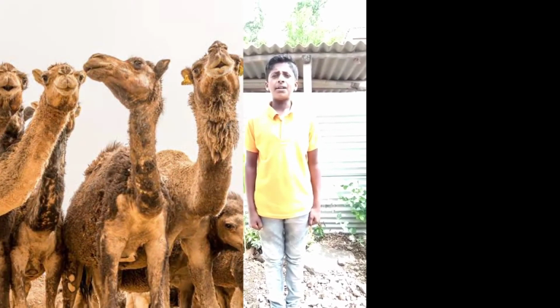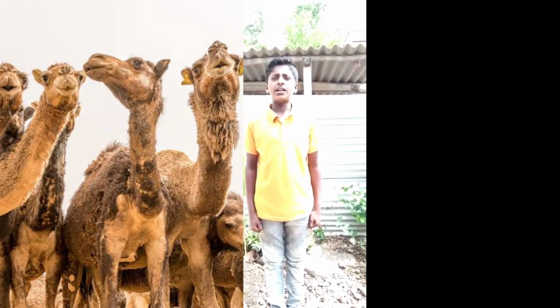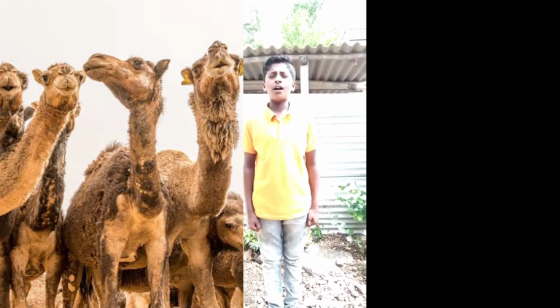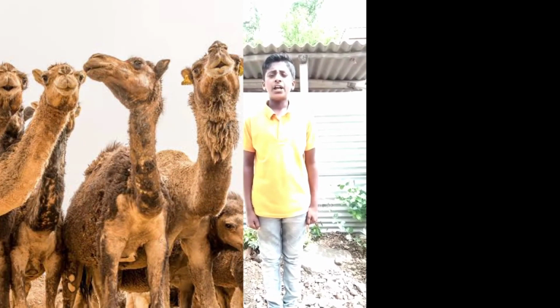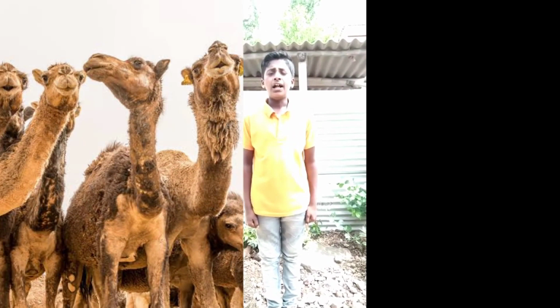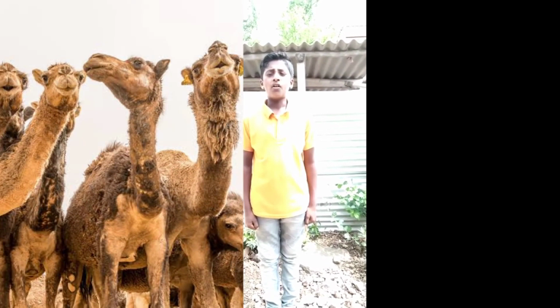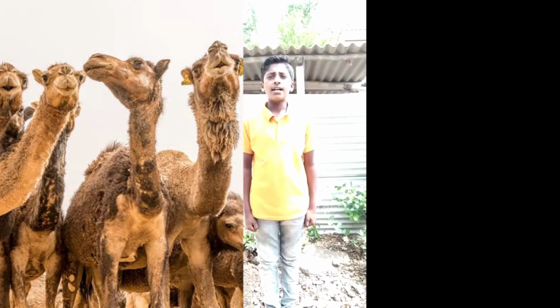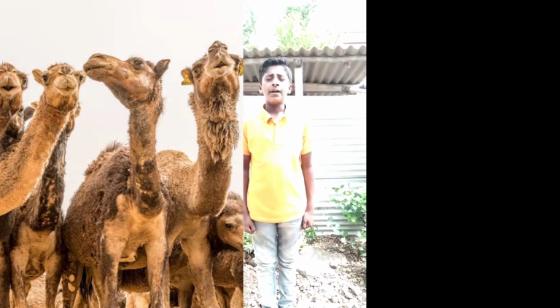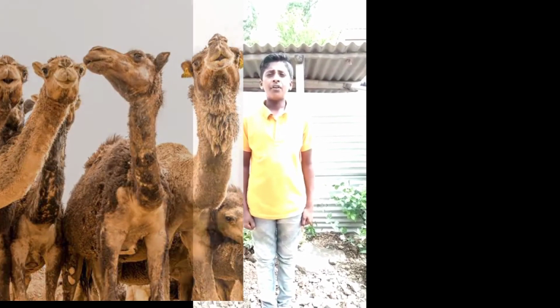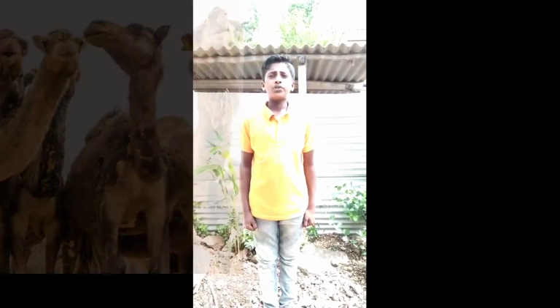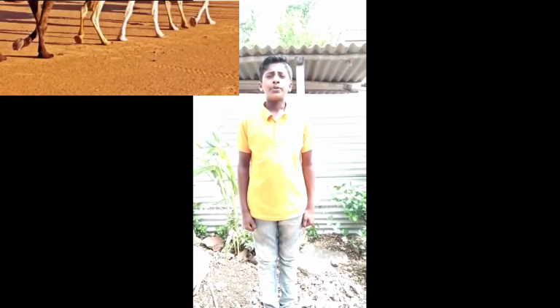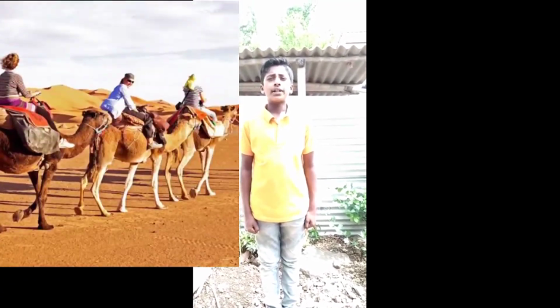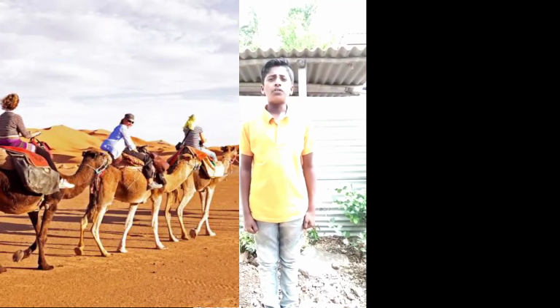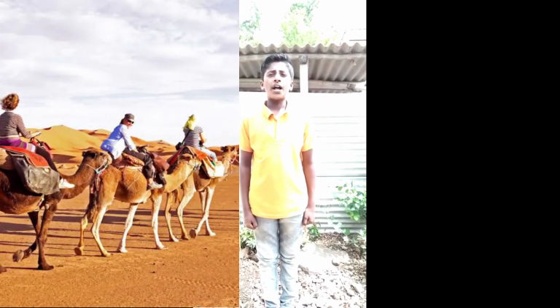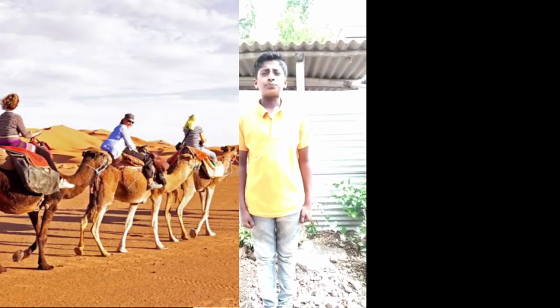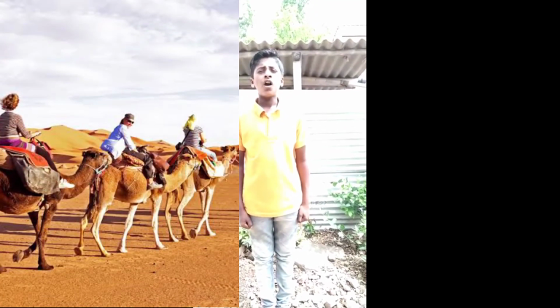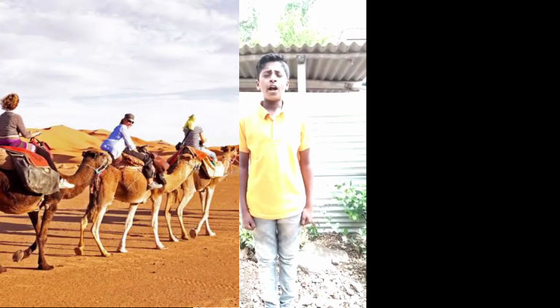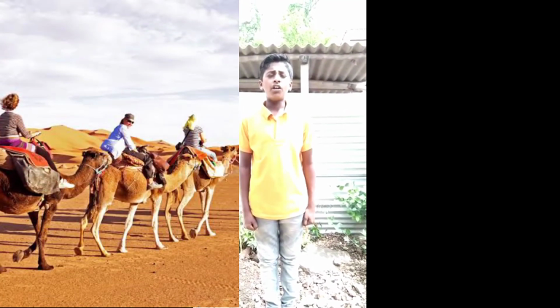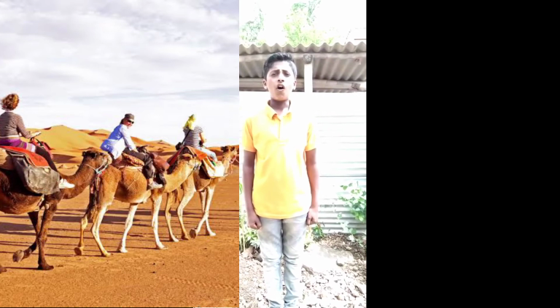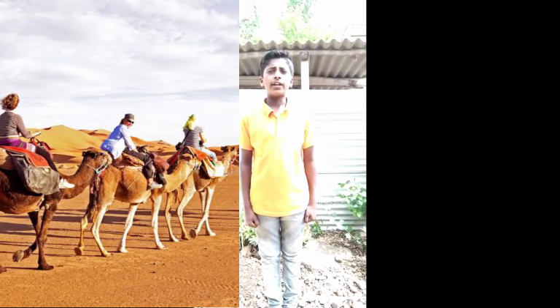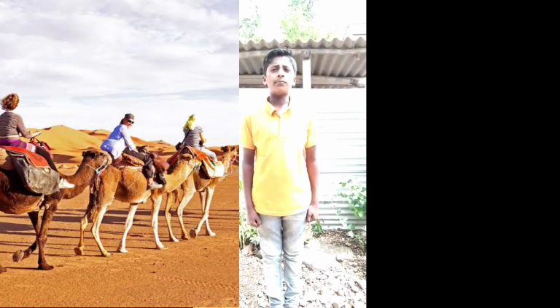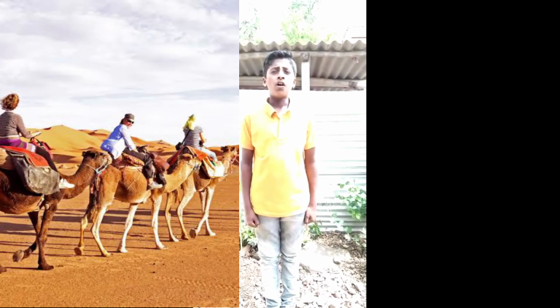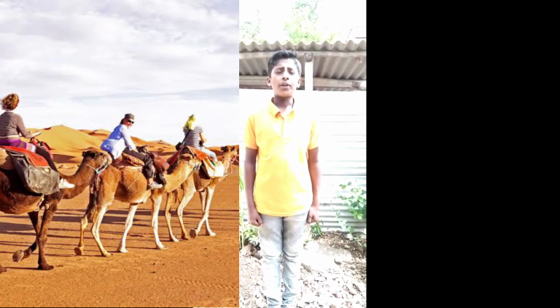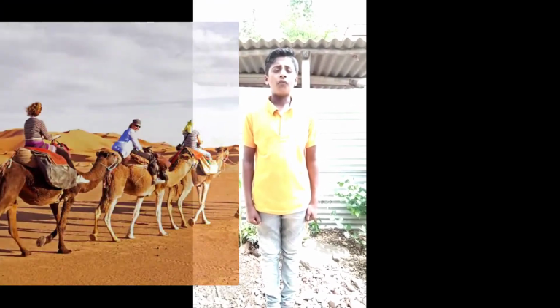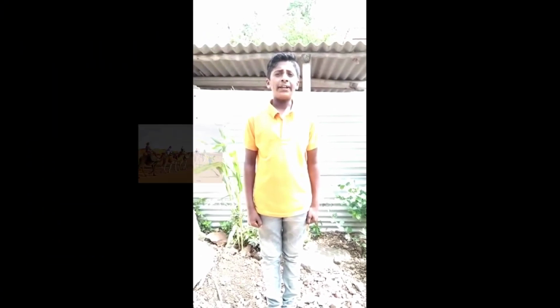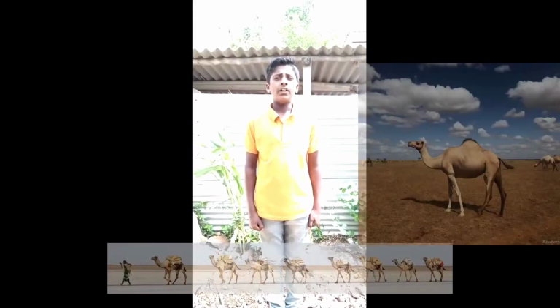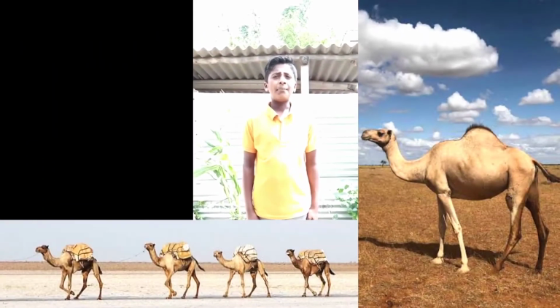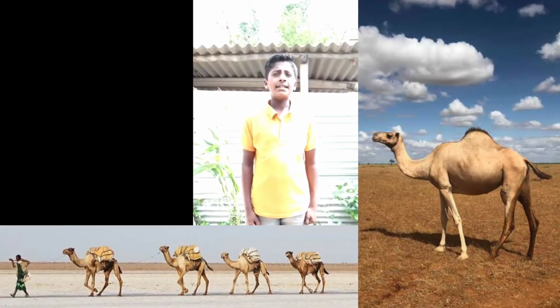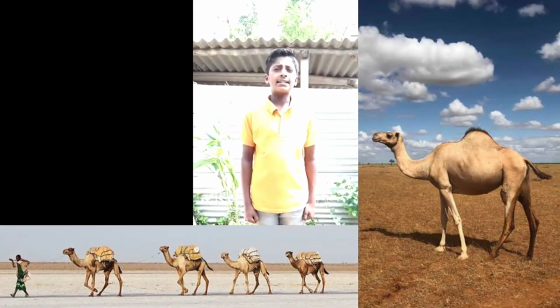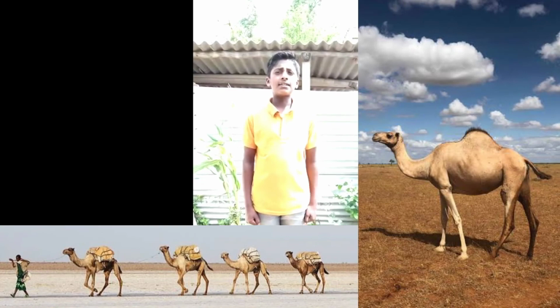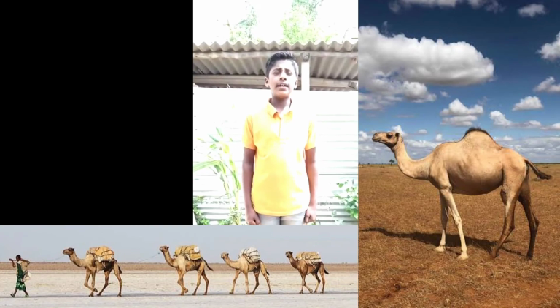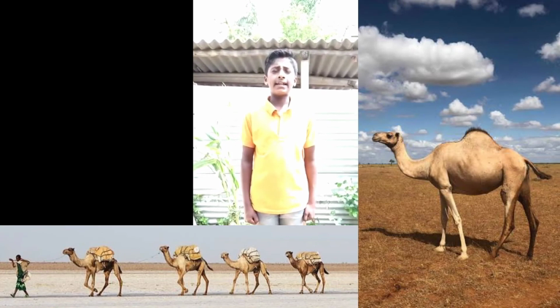Camel has a long neck and long legs. People use to sit on the back of camel for riding. Camel eats grass, leaves, etc.